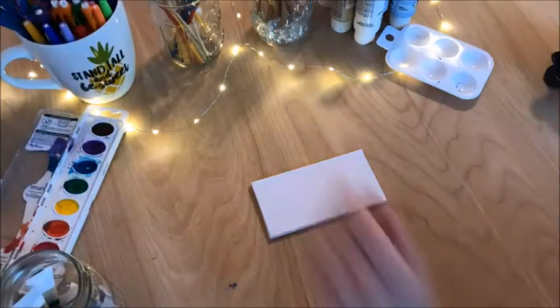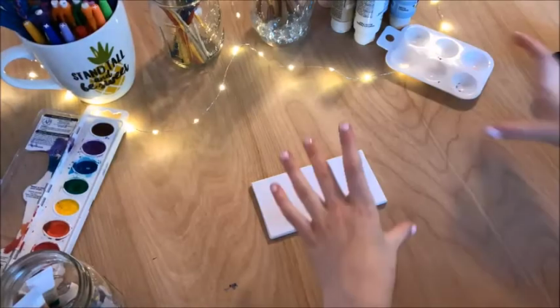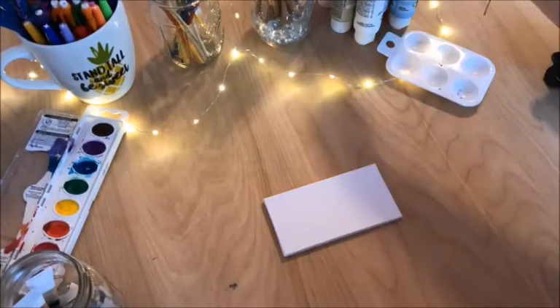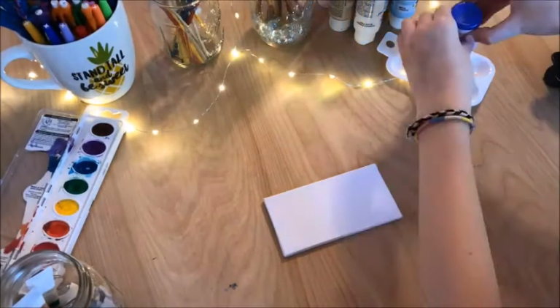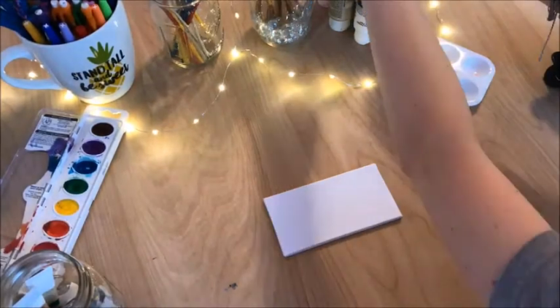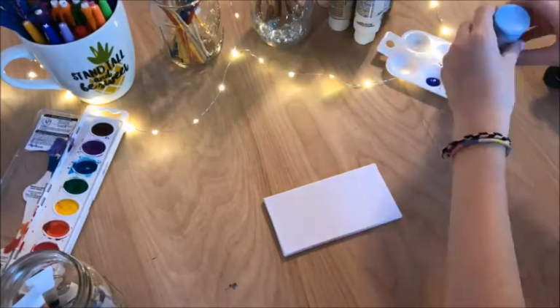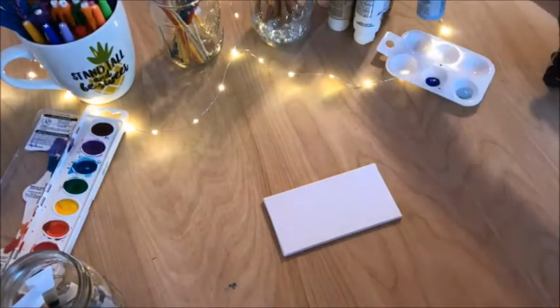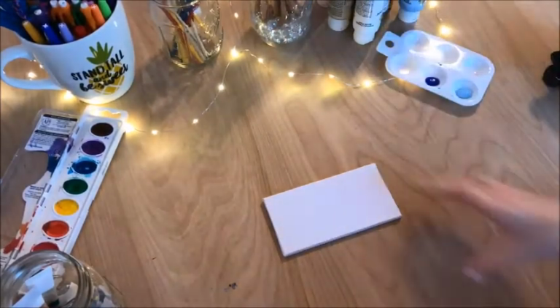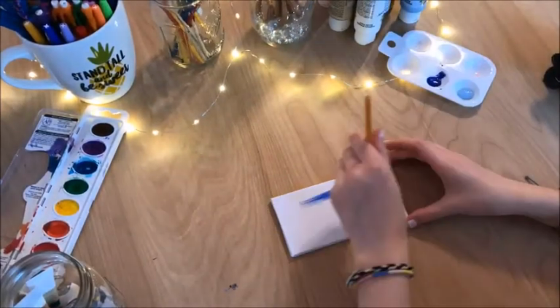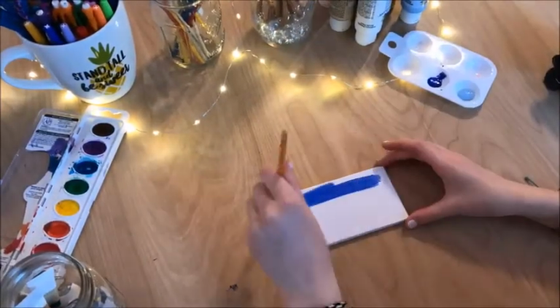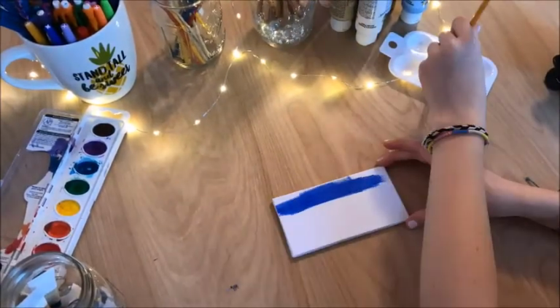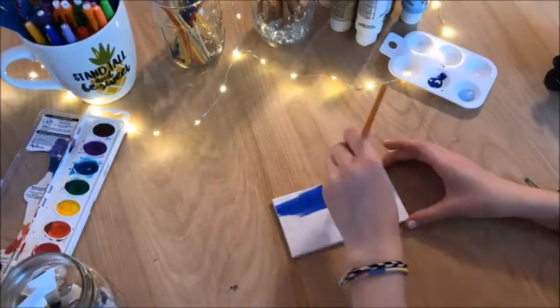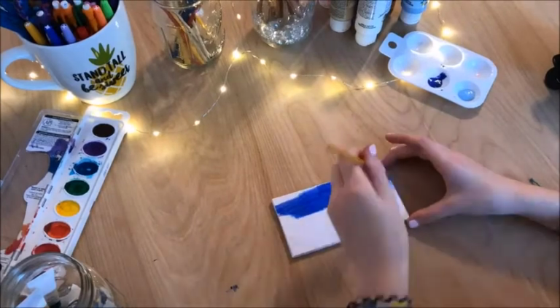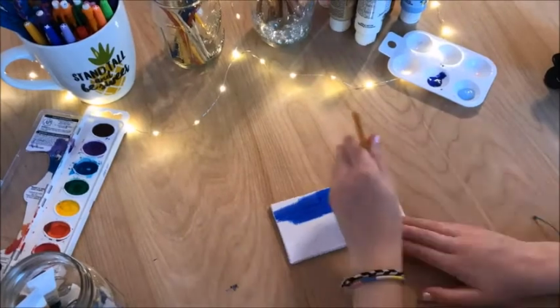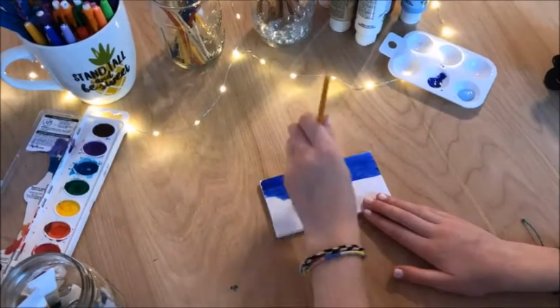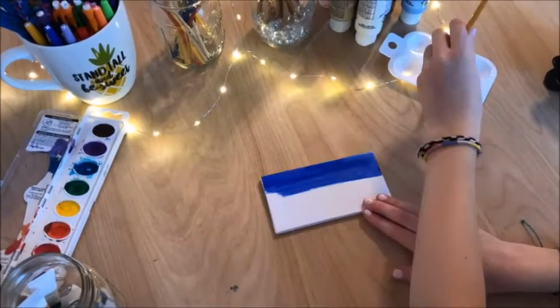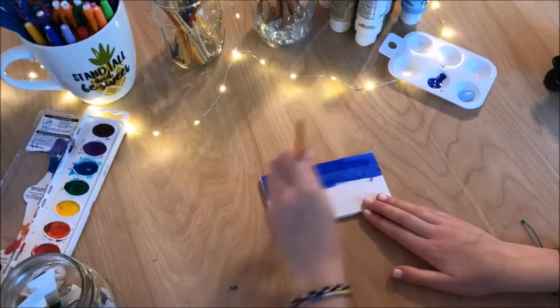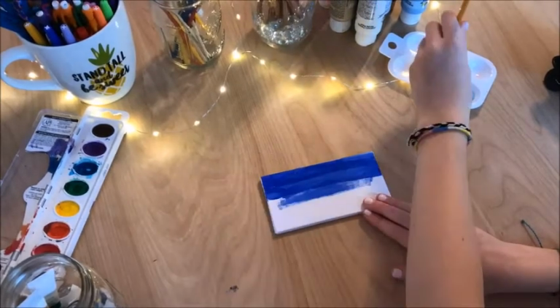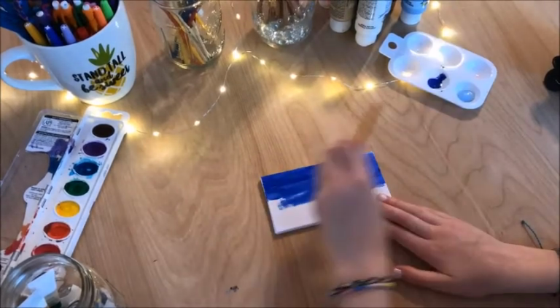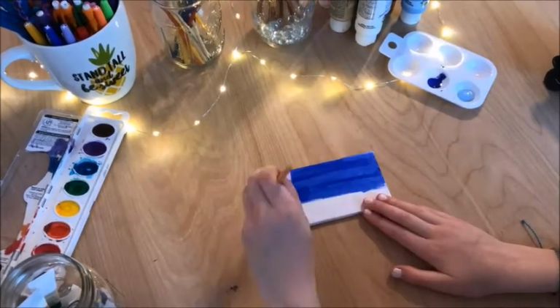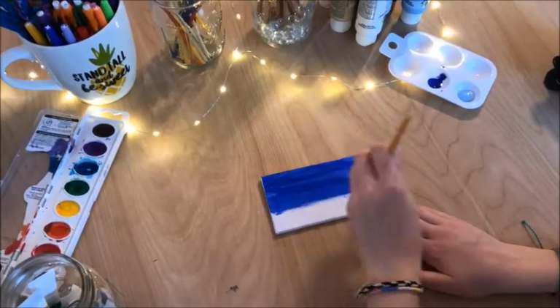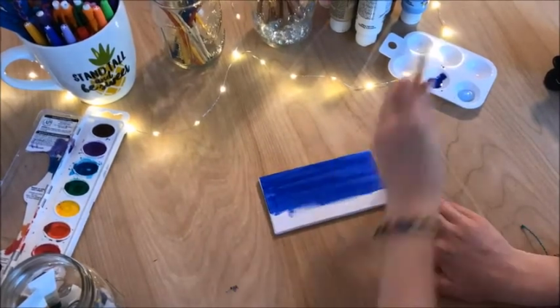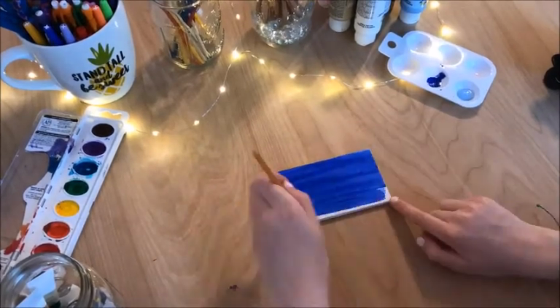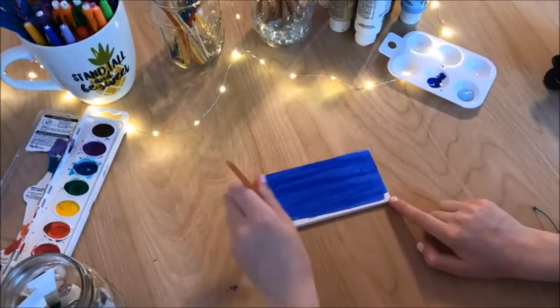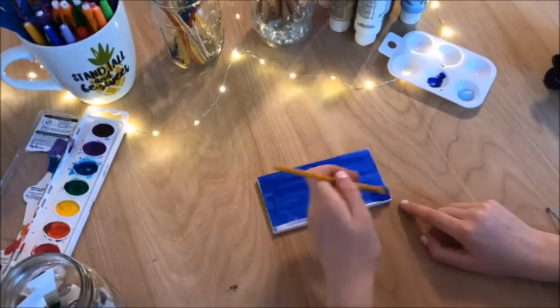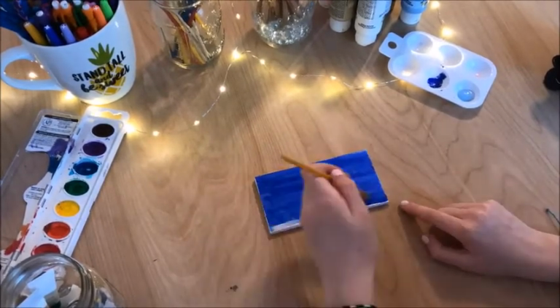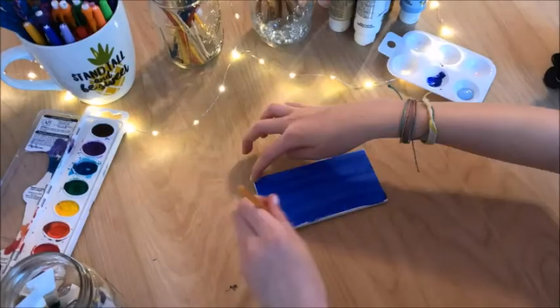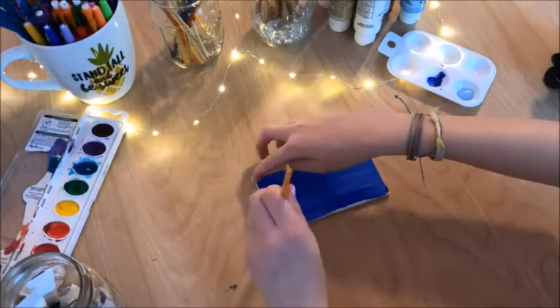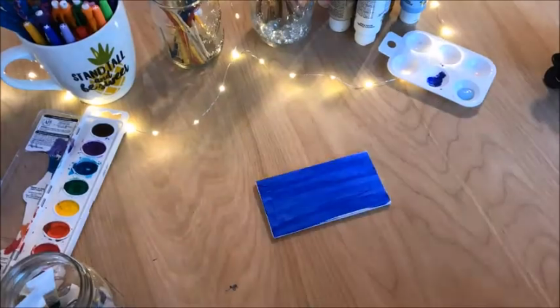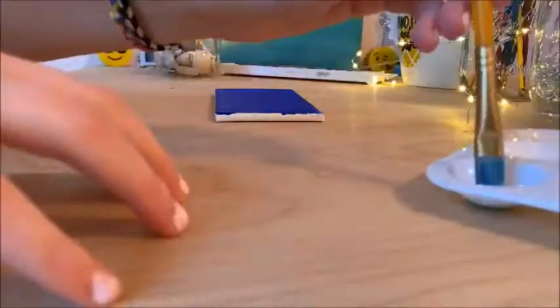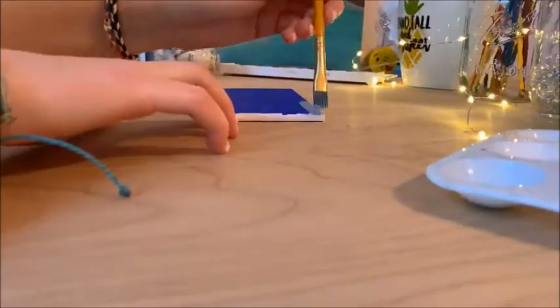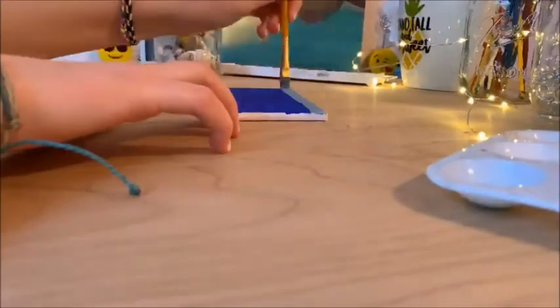Hey, so today we're back in our video and I am super excited because I'm going to paint an adorable painting of a cherry blossom tree. I think it turned out super adorable — I actually ended up hanging it in Emma's room.